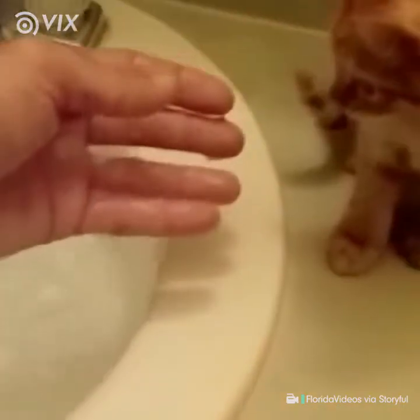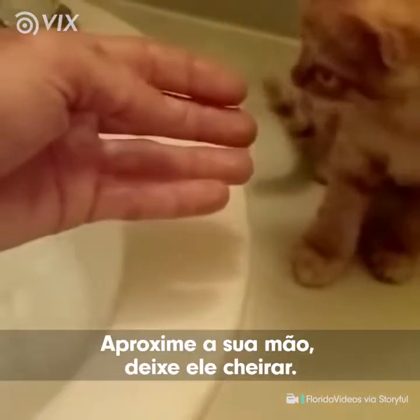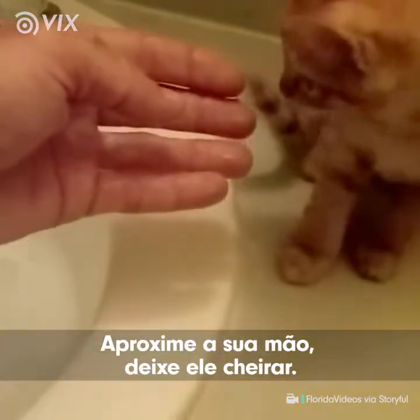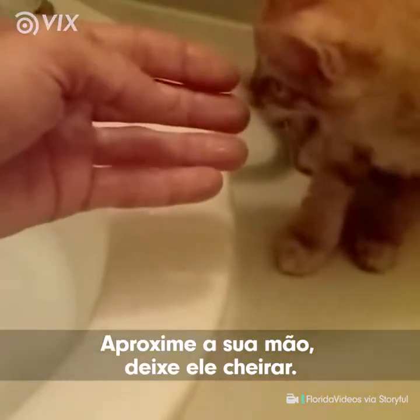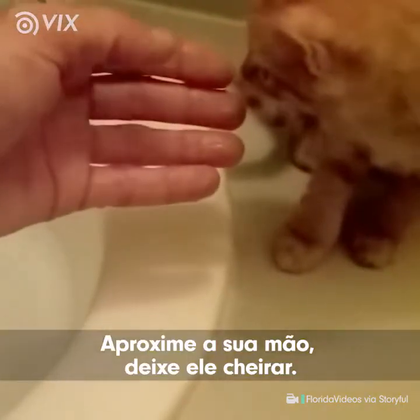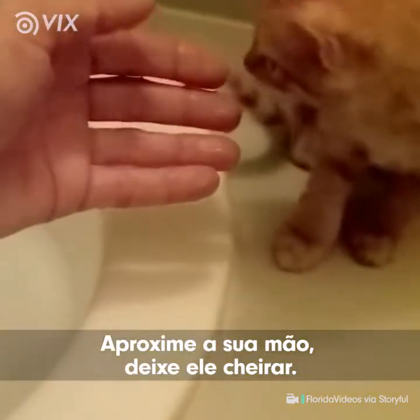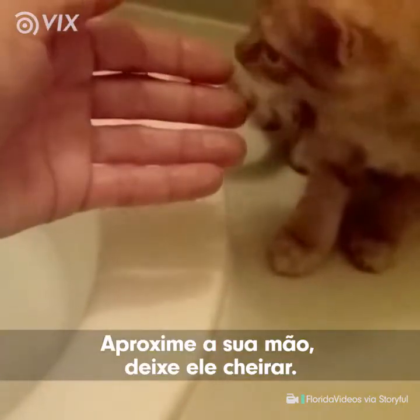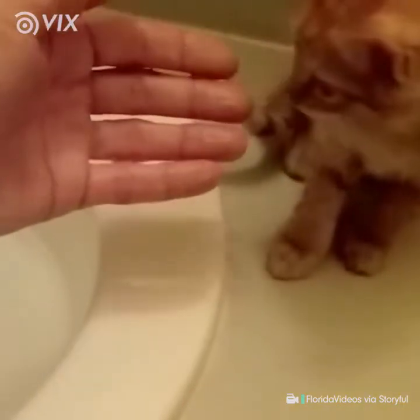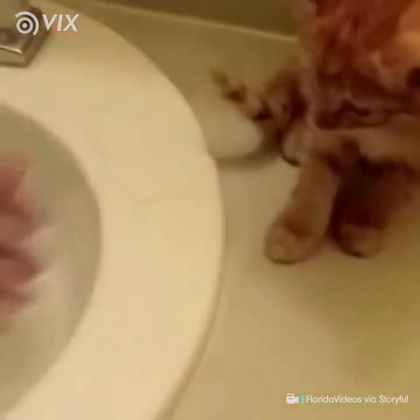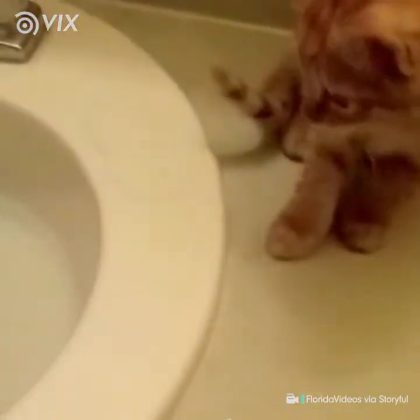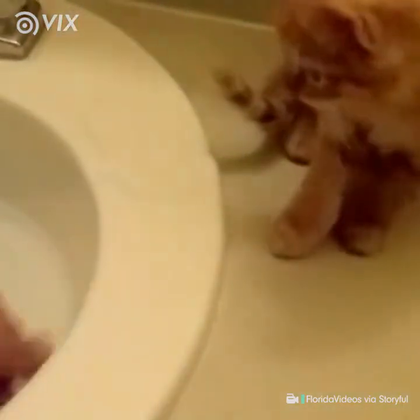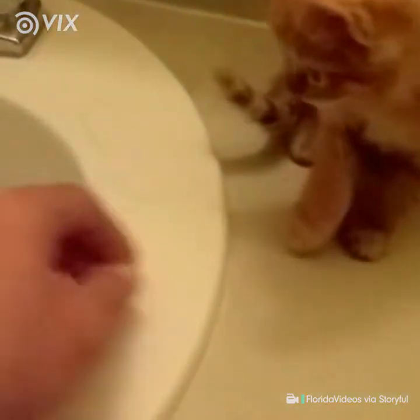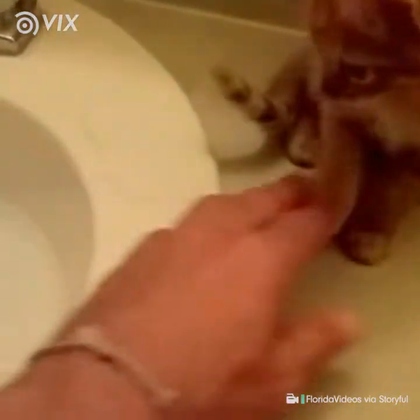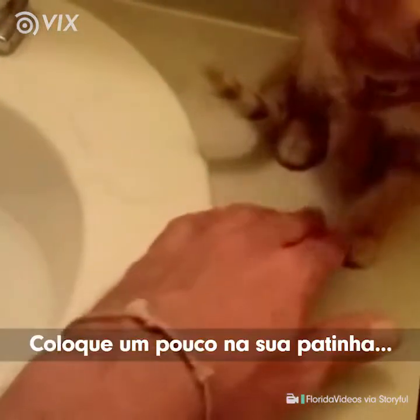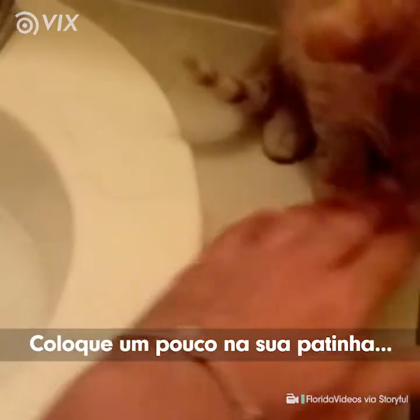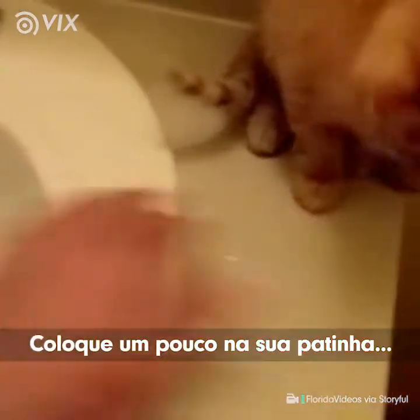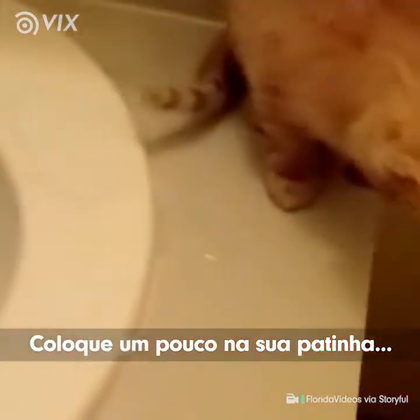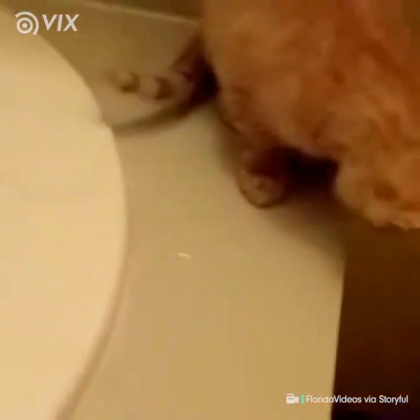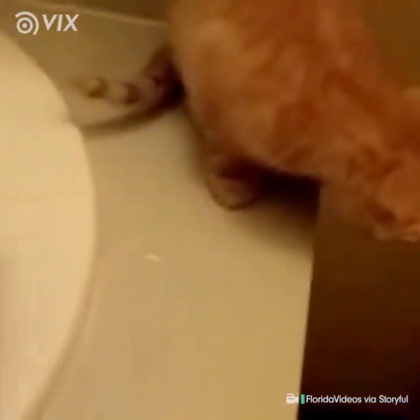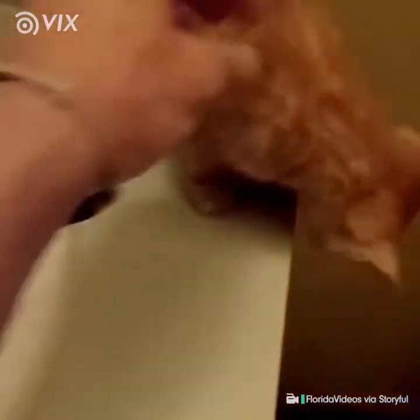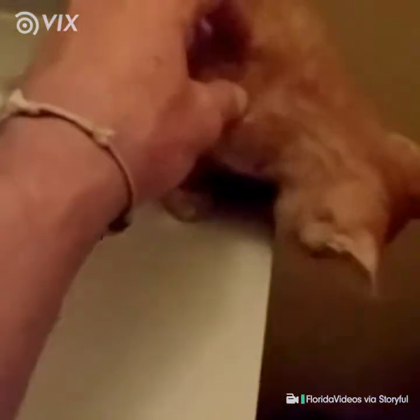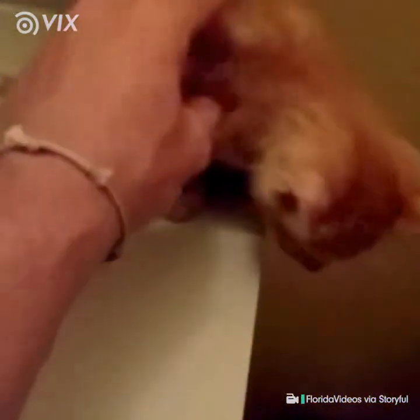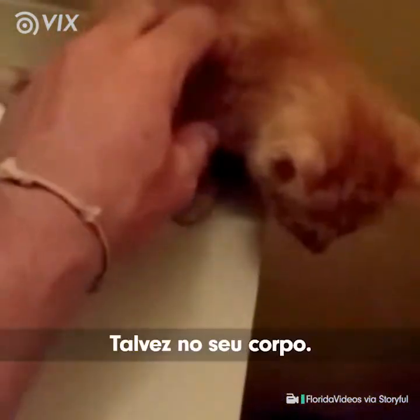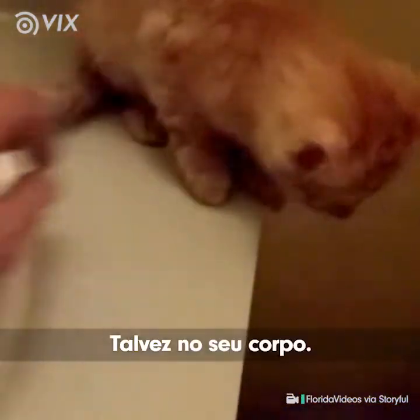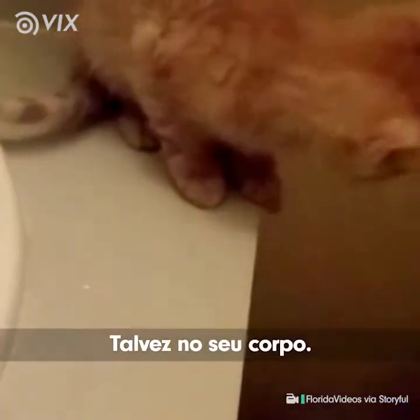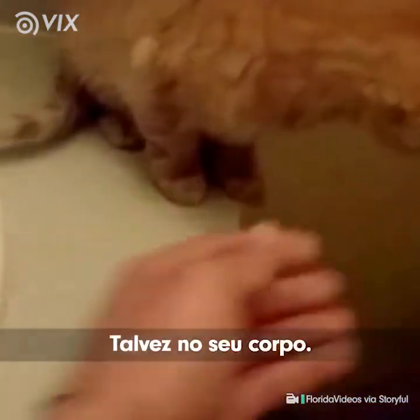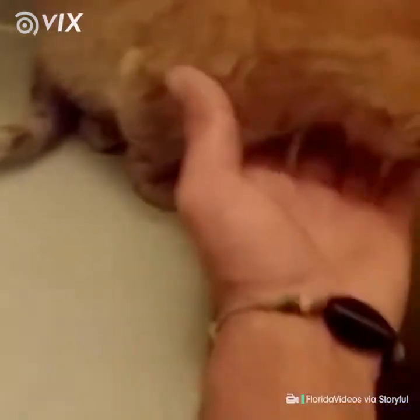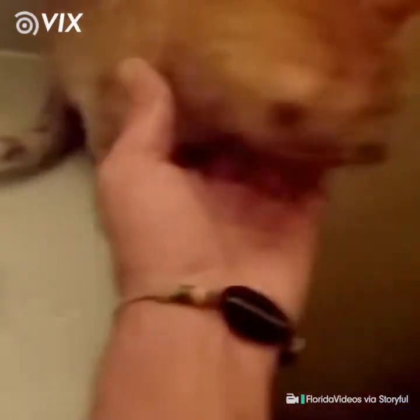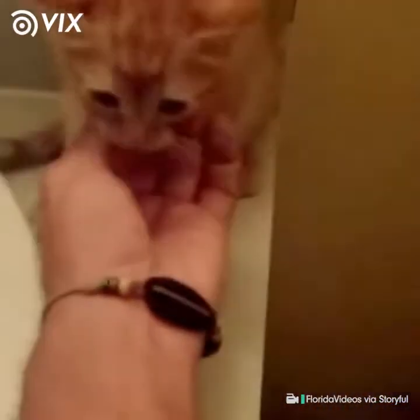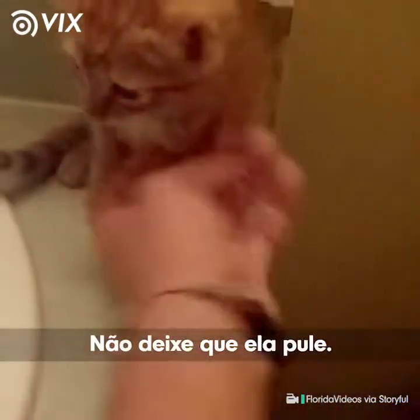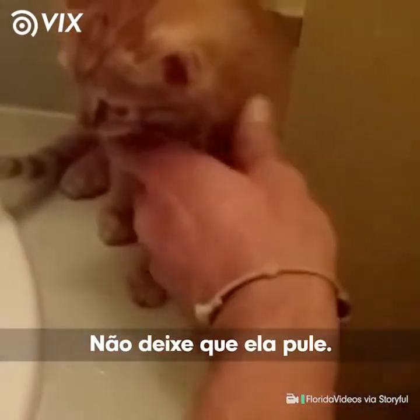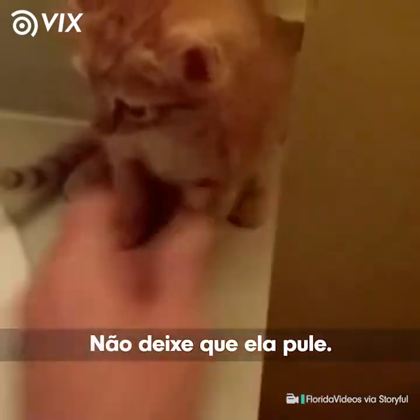Bring your hand up and let her smell it. Put some water on her paw, maybe on her body. Don't let her jump off.